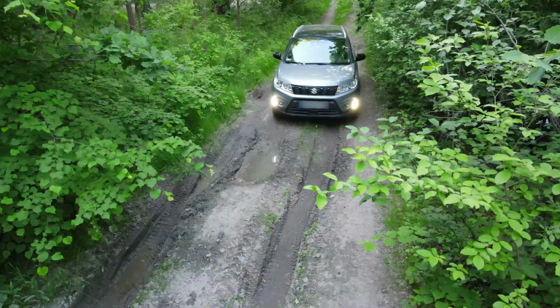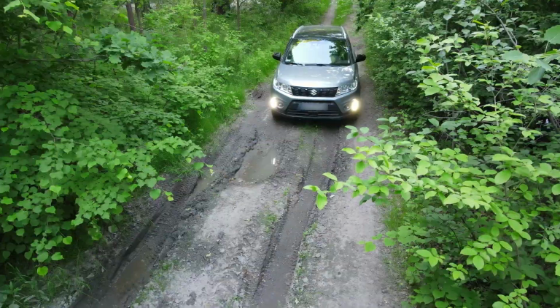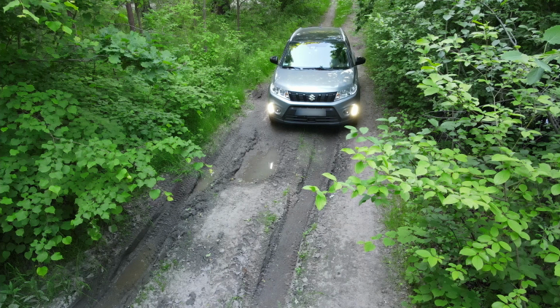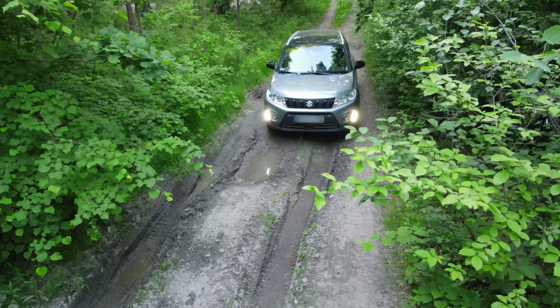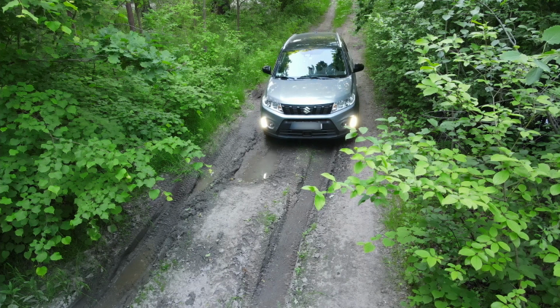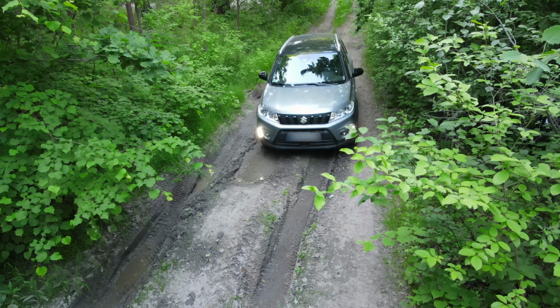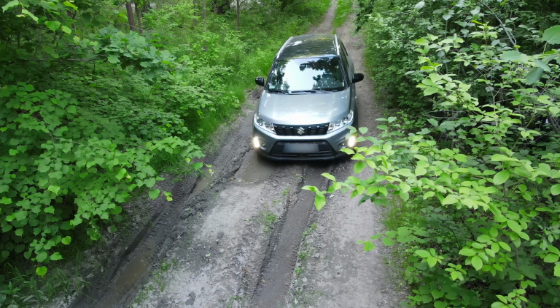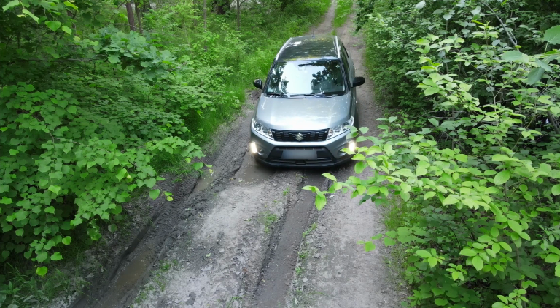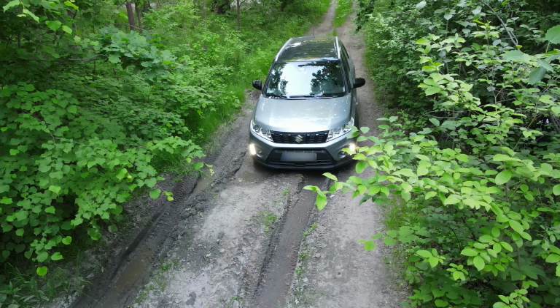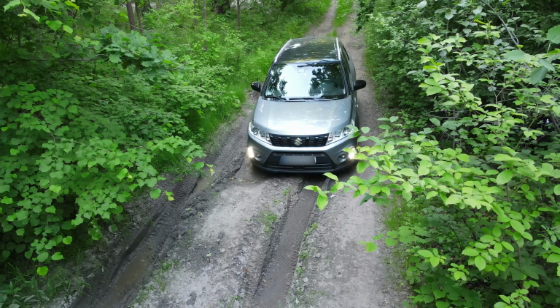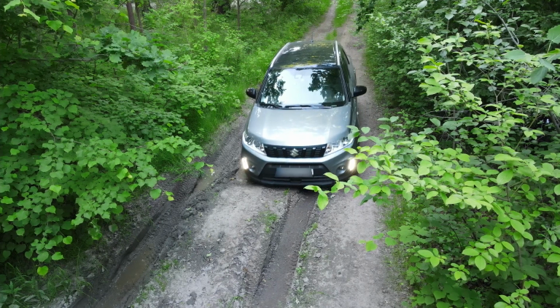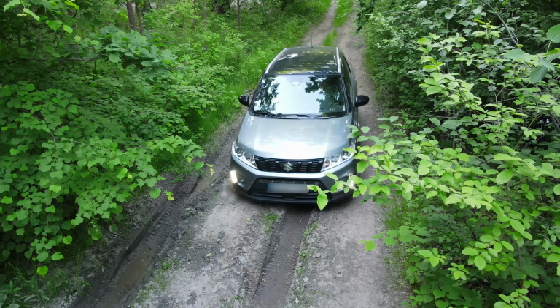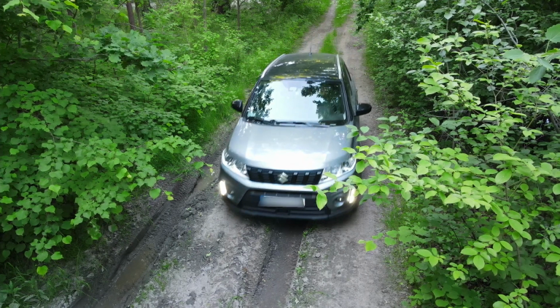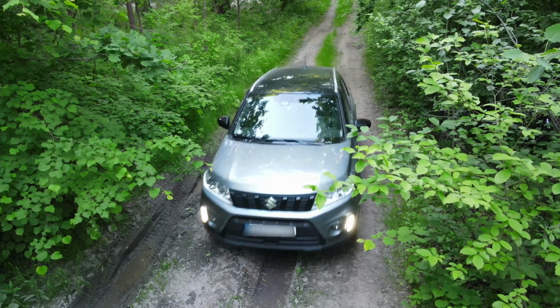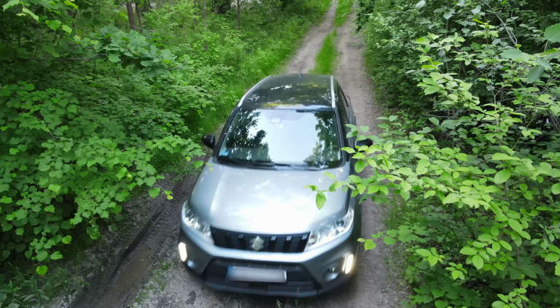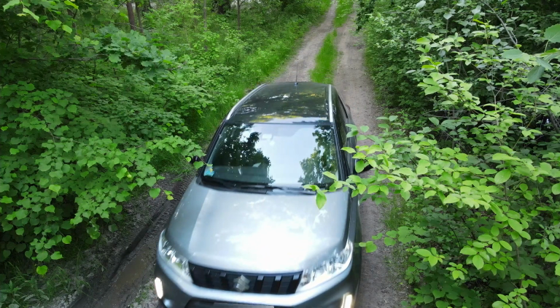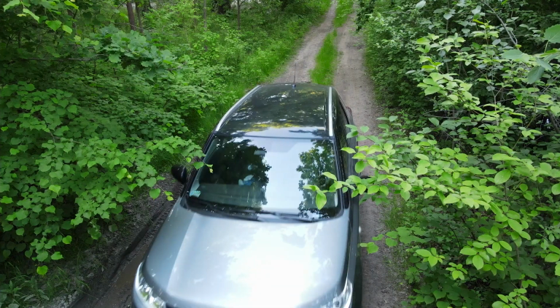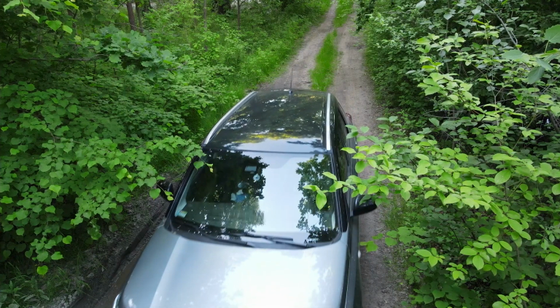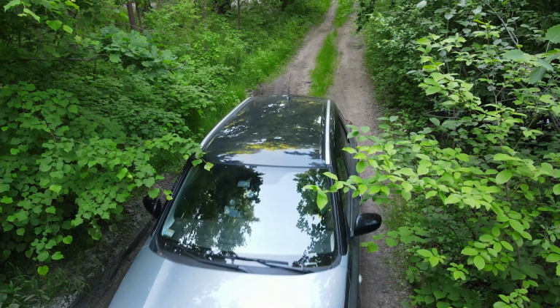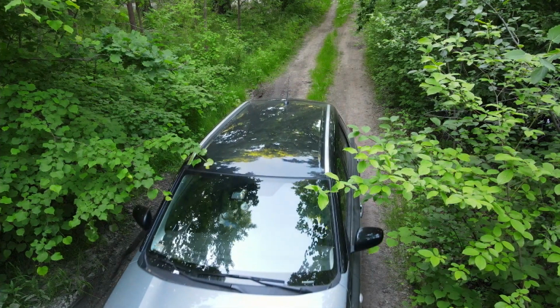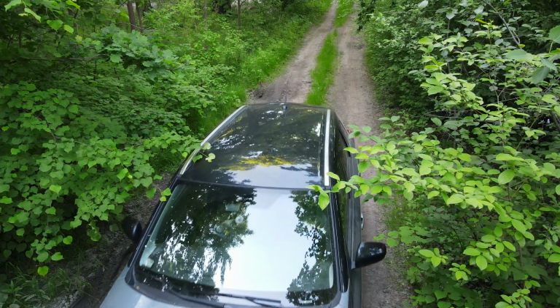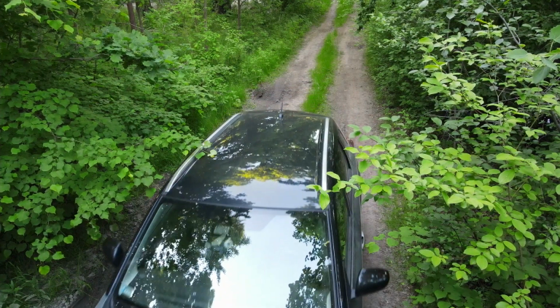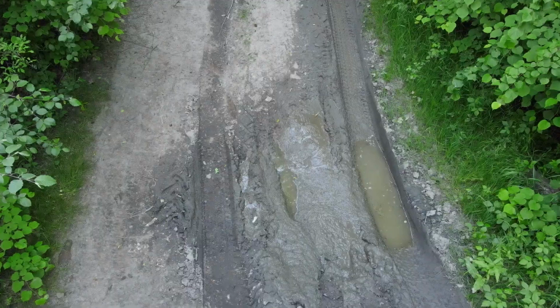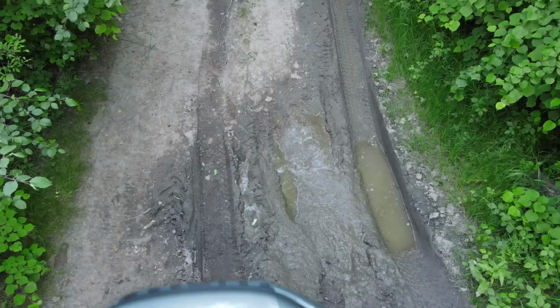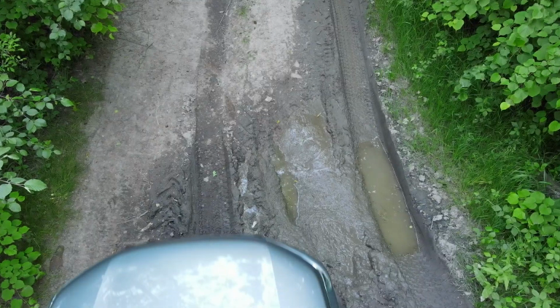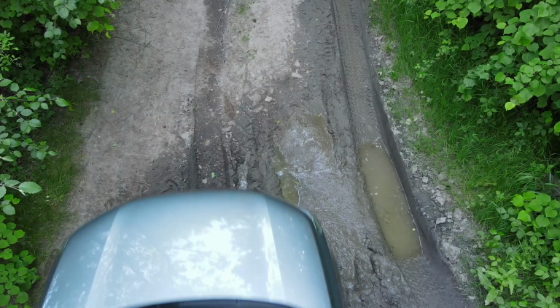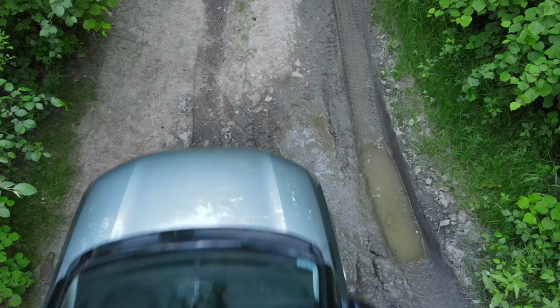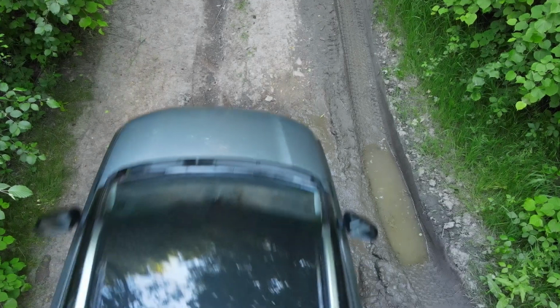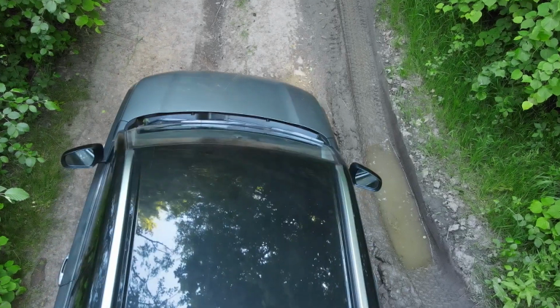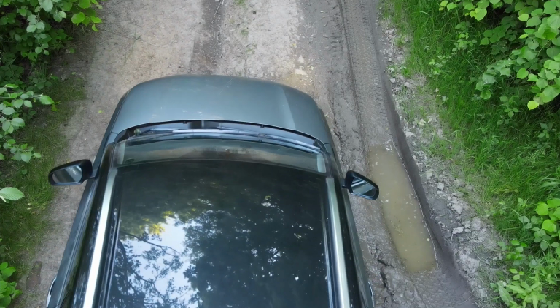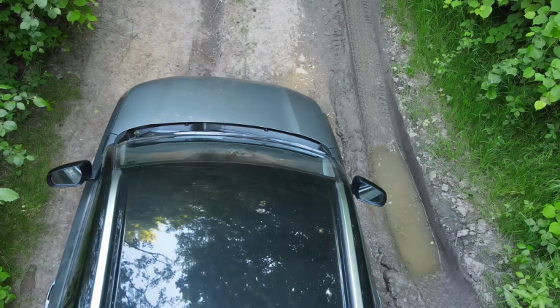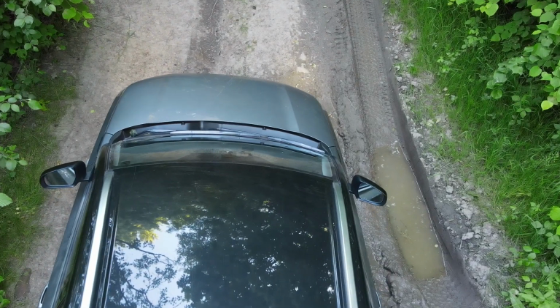Let's ride it. The first one is easy, just a small puddle. The next one seems similar, but surprisingly it was deep and steep.